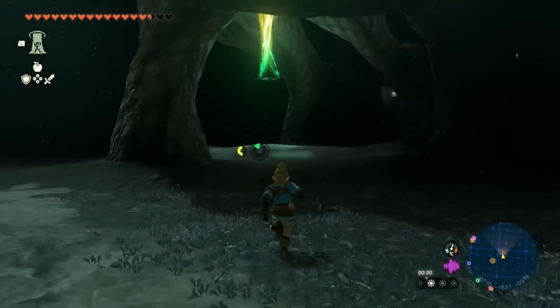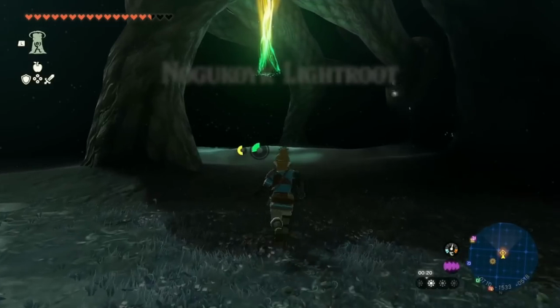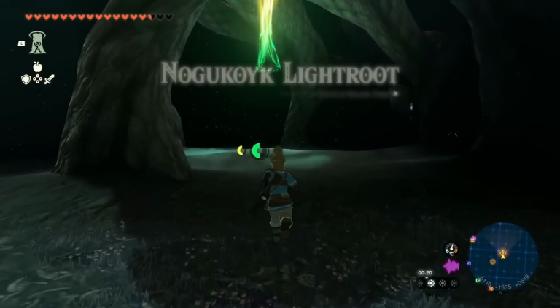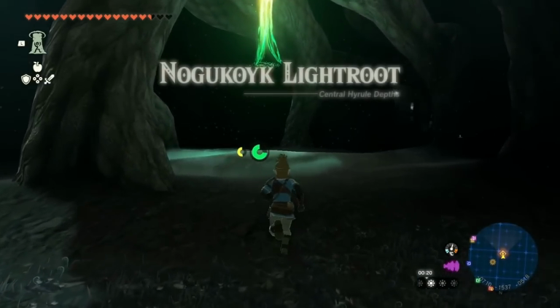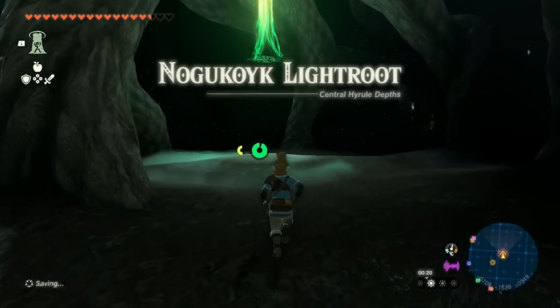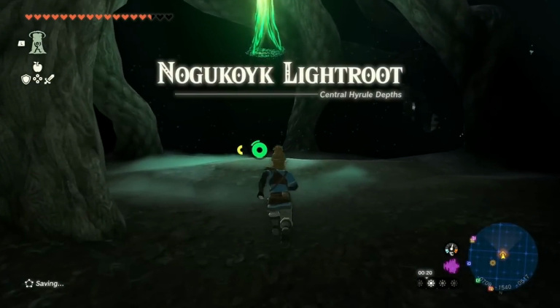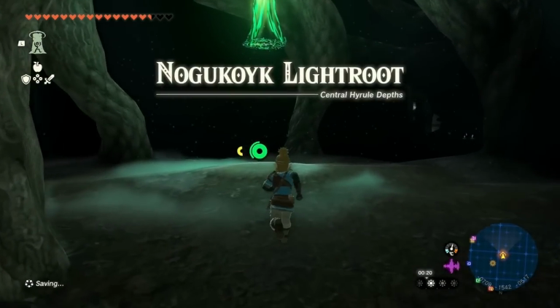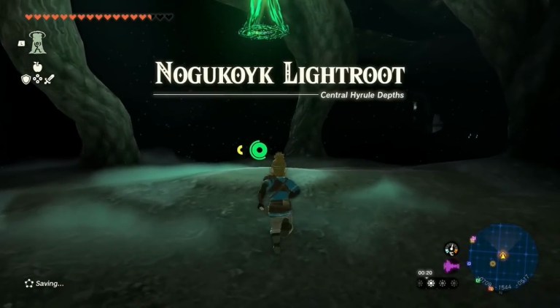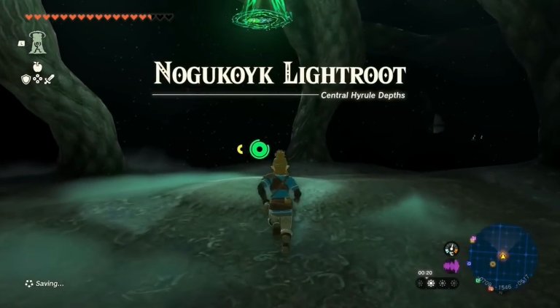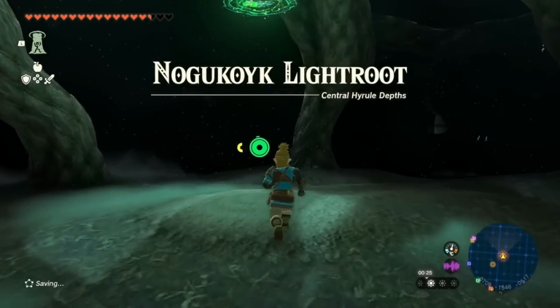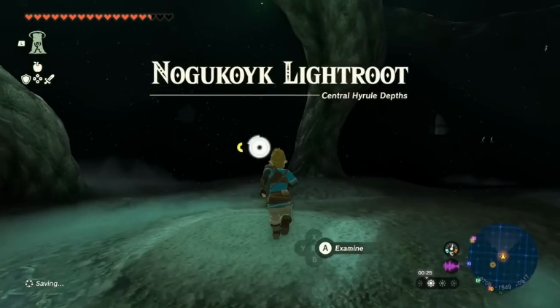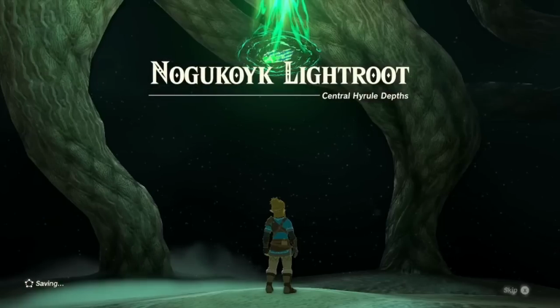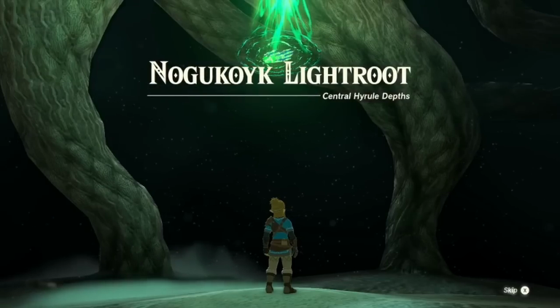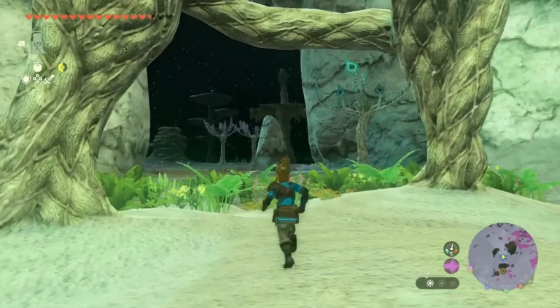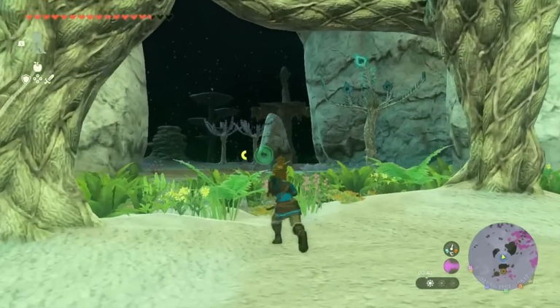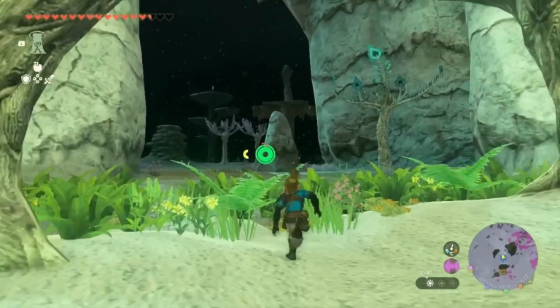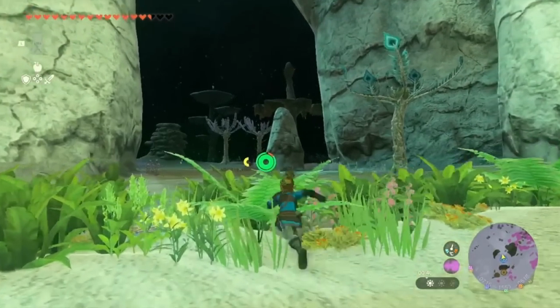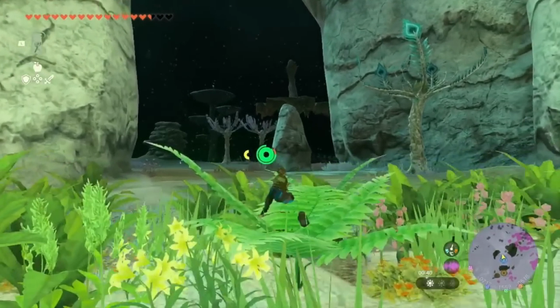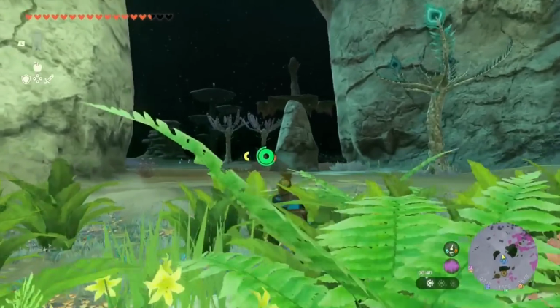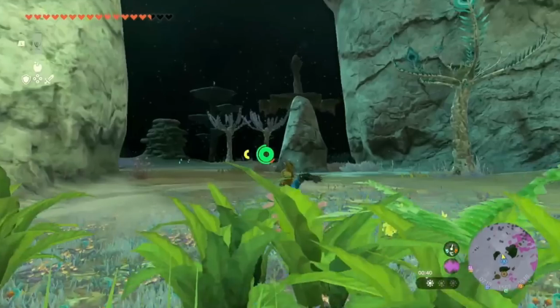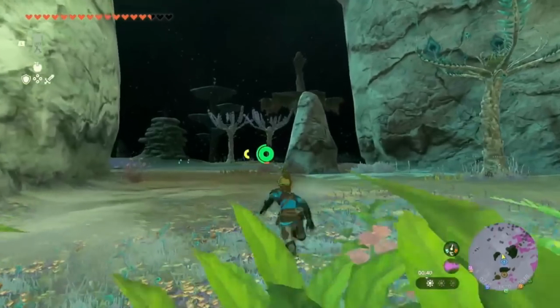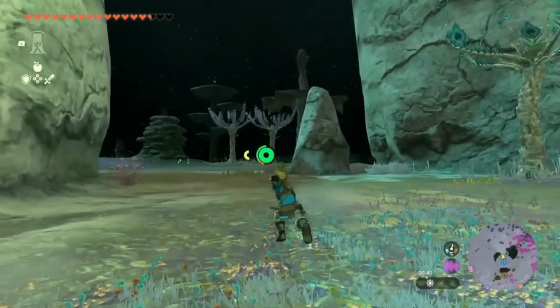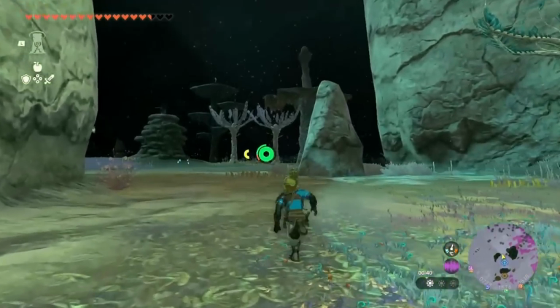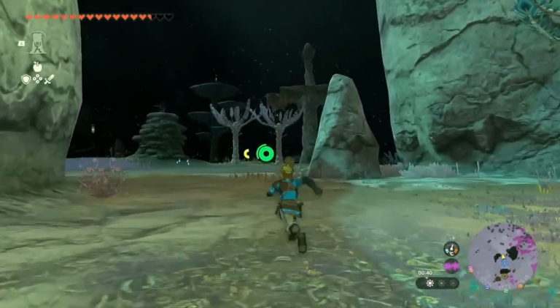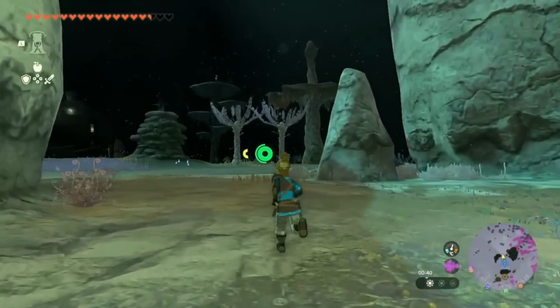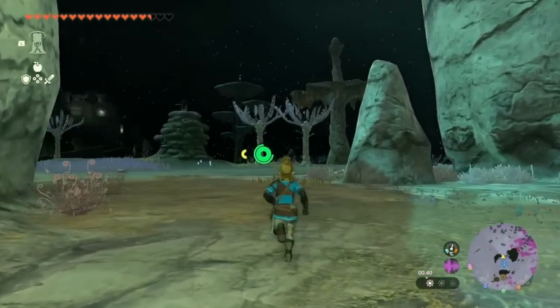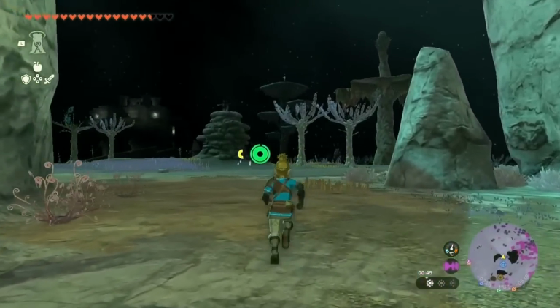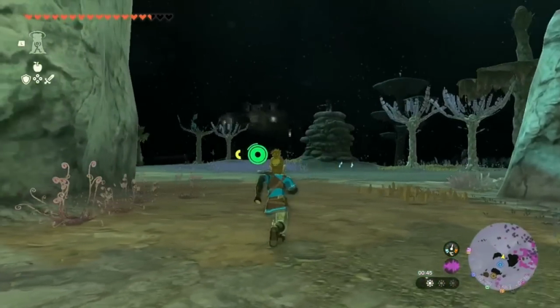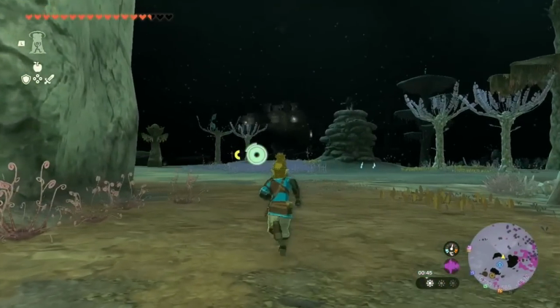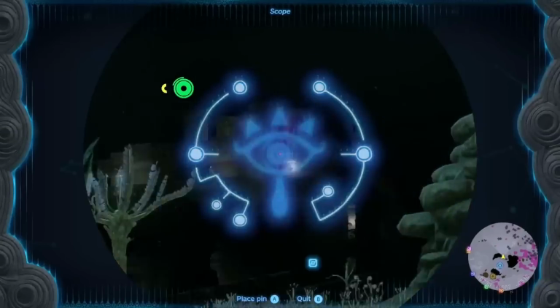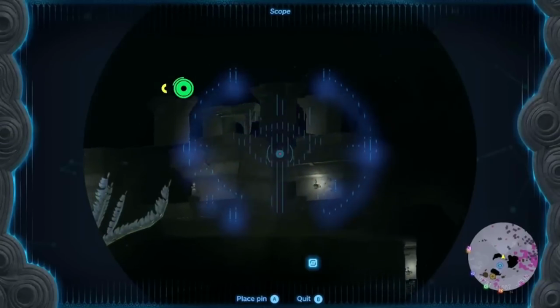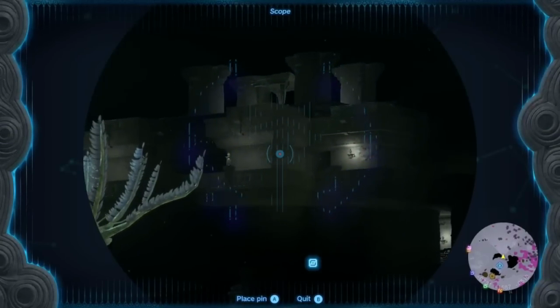In other words, the roots are the same to the underground what towers are to the surface. From this root, not far to the southwest, you'll see a building with lights — that's the abandoned central mine where we want to go now.